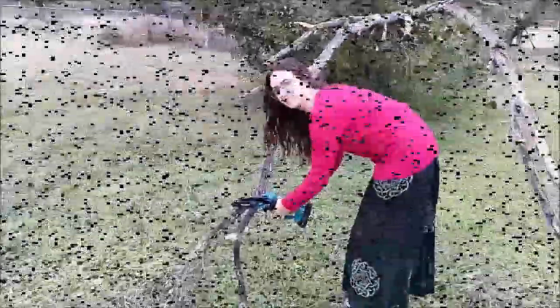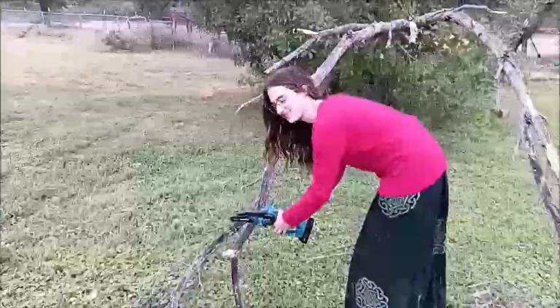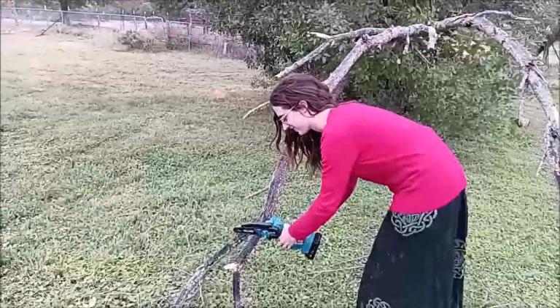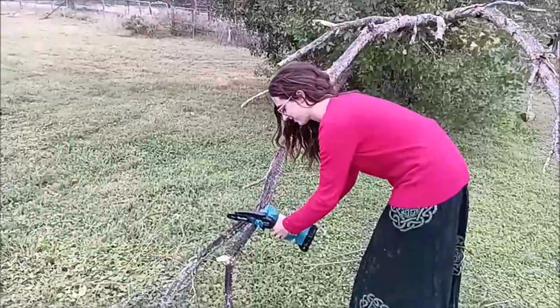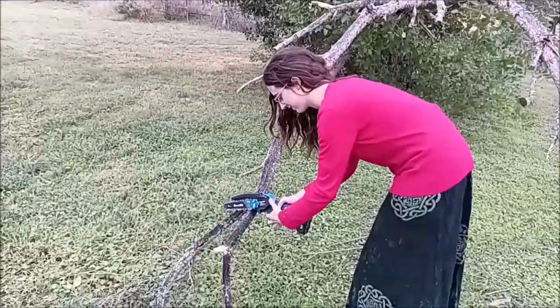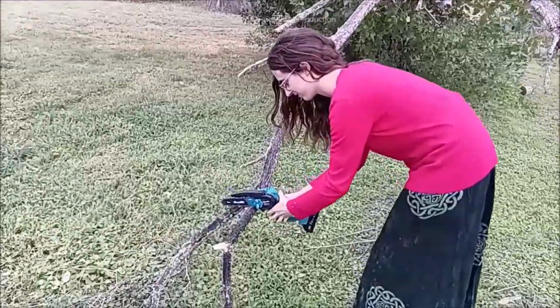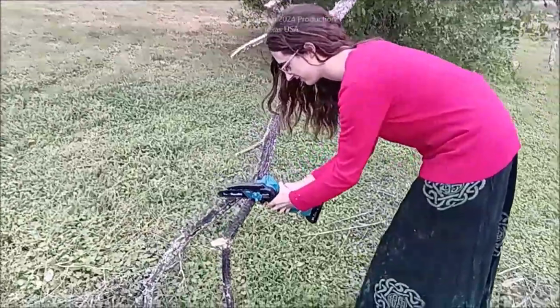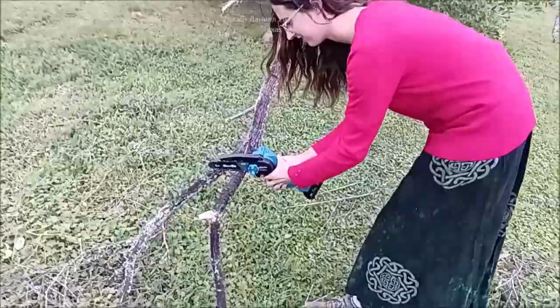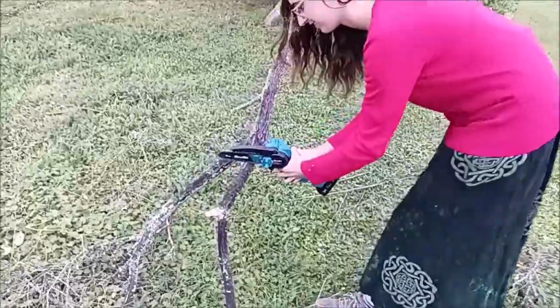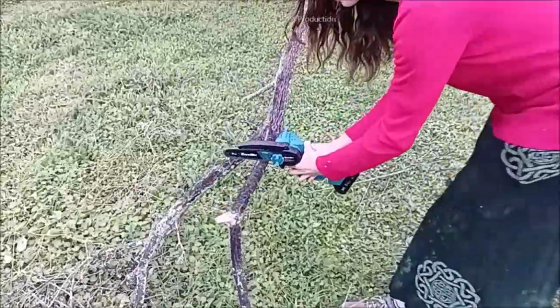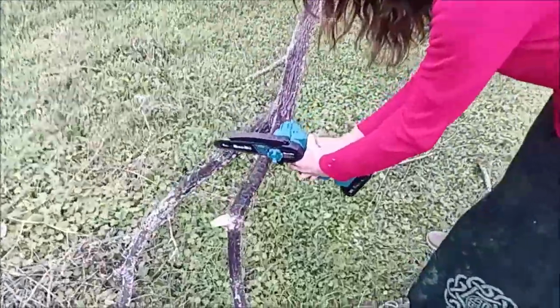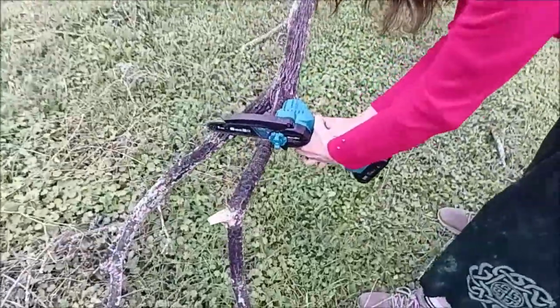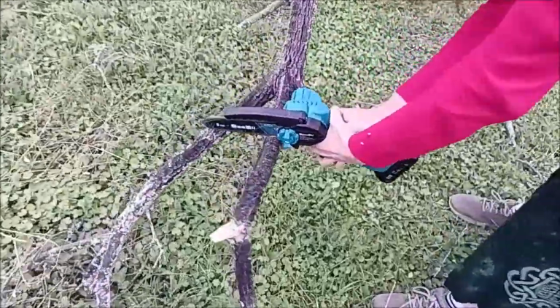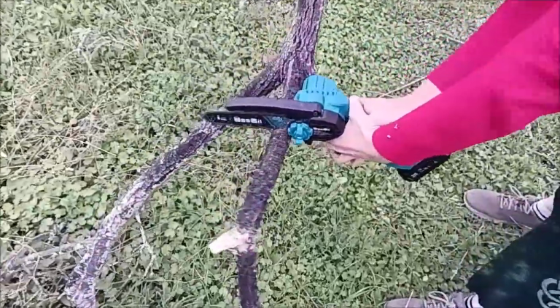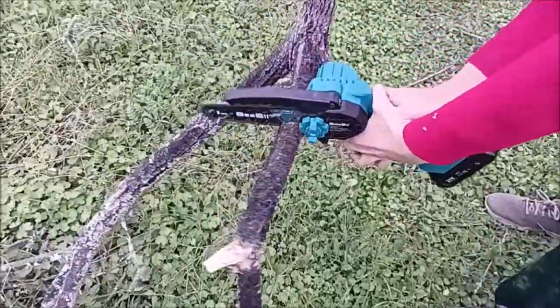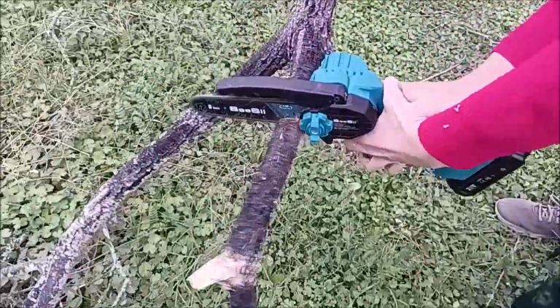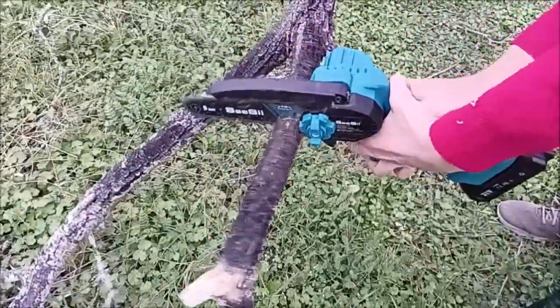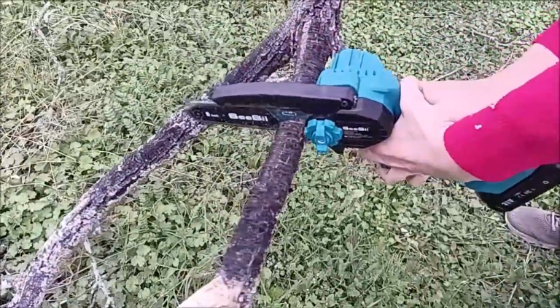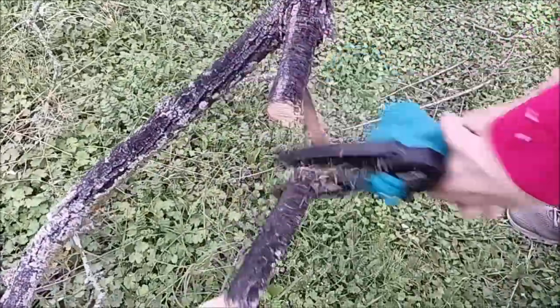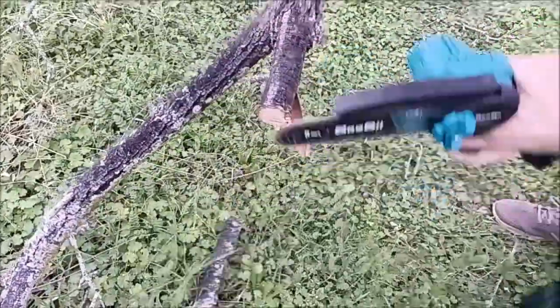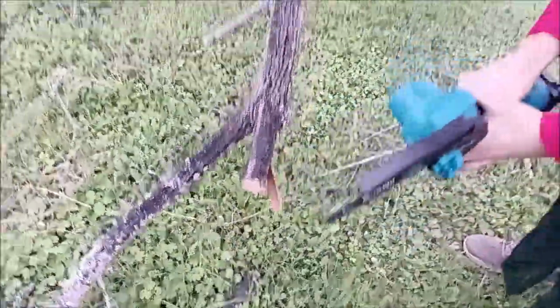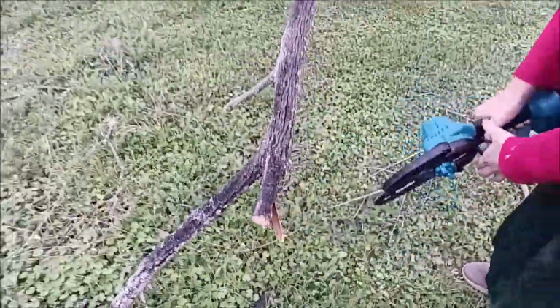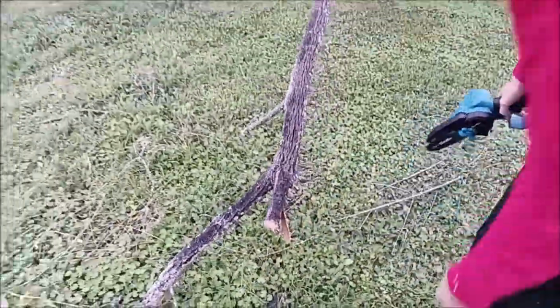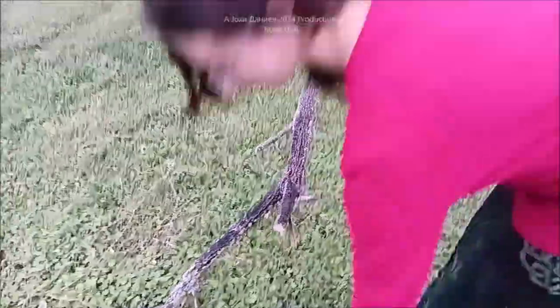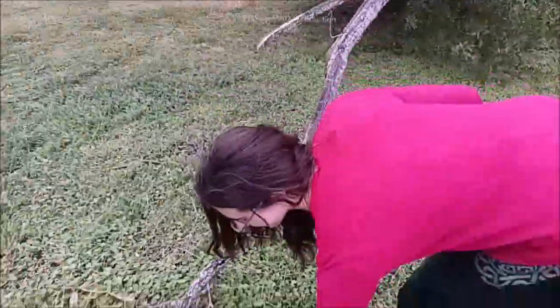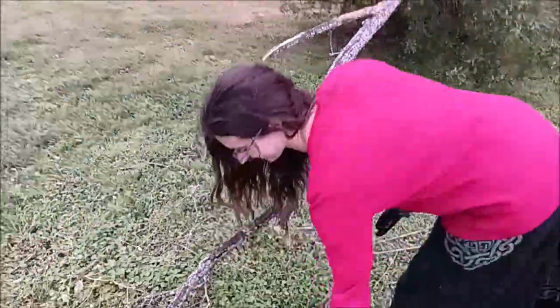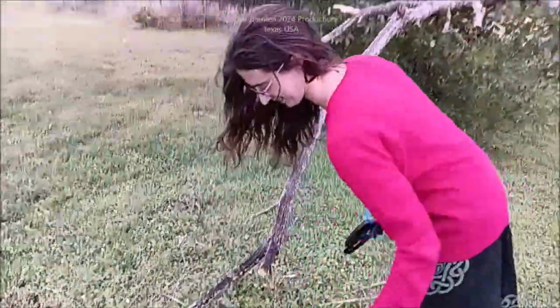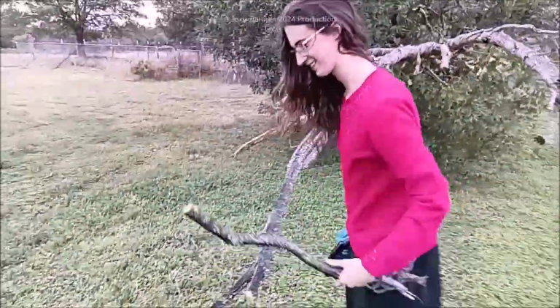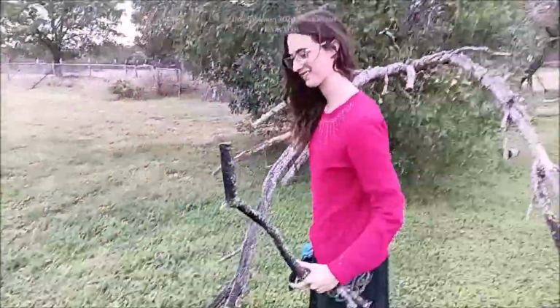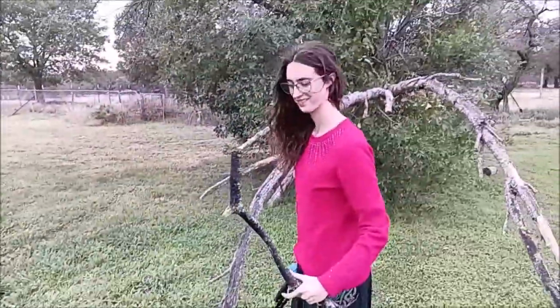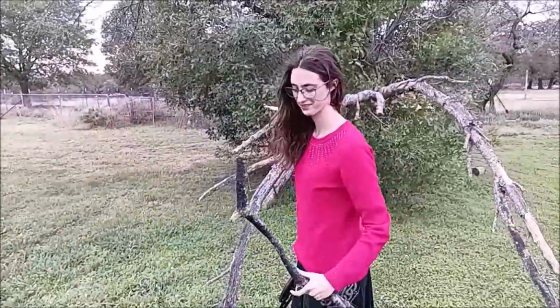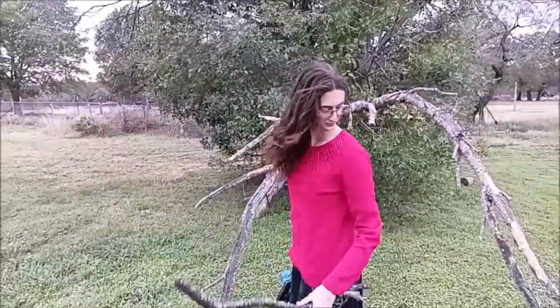Hey guys, you see Cure out here cutting with this little bitty saw? Wow, let's go in the shop right quick. I'm going to show you how this all started.